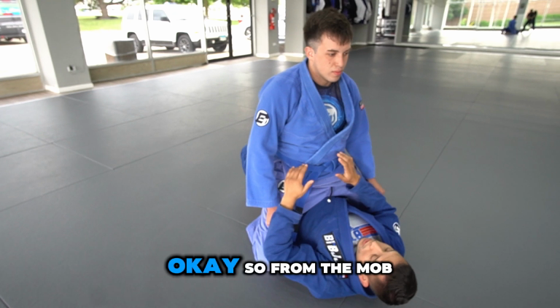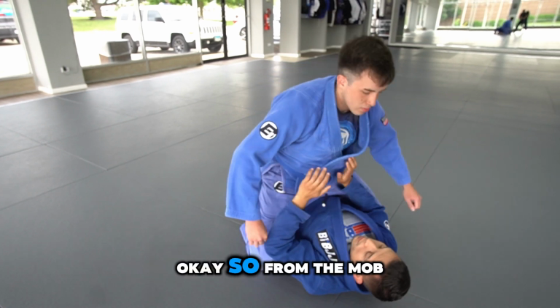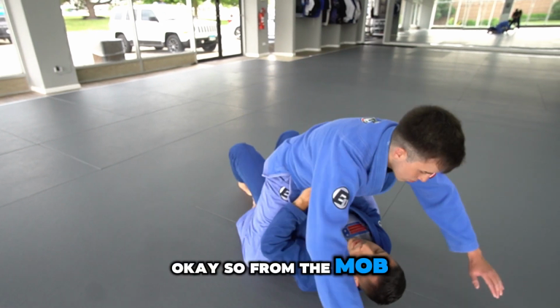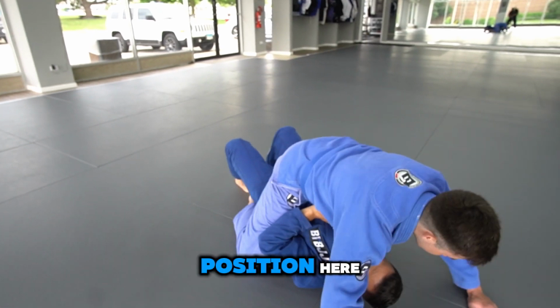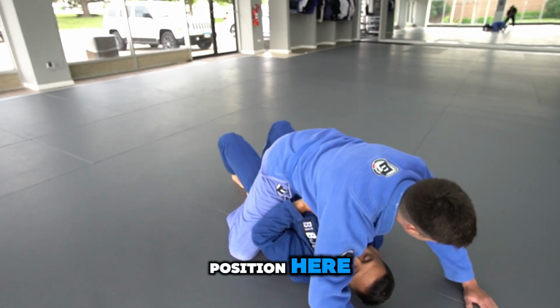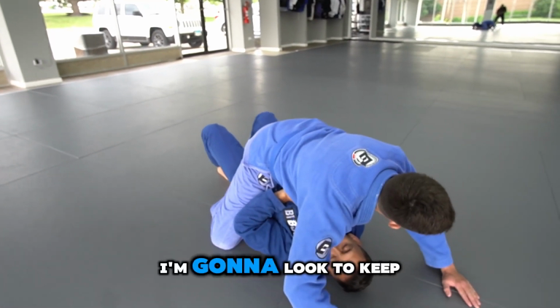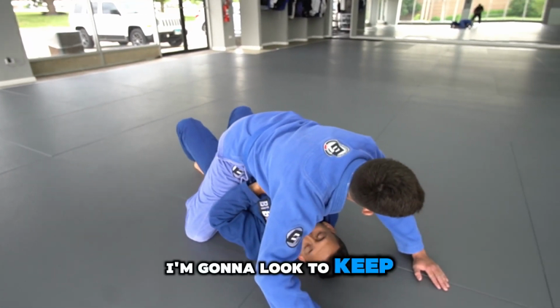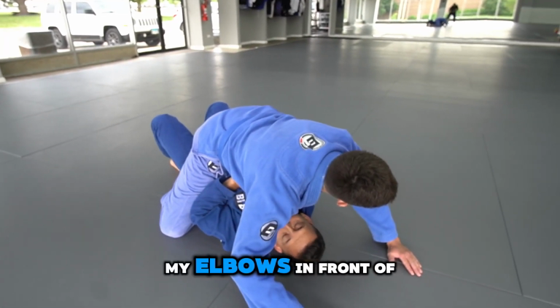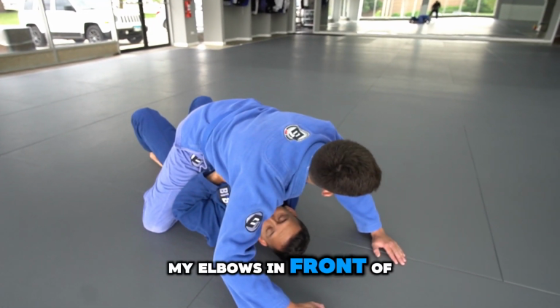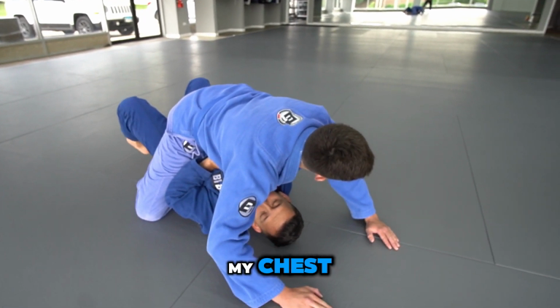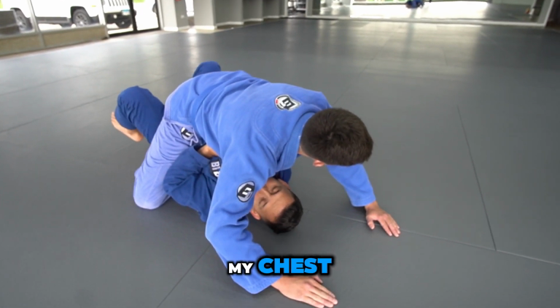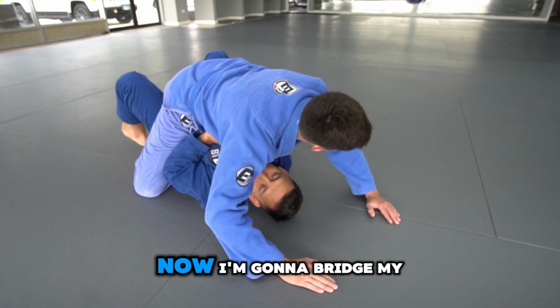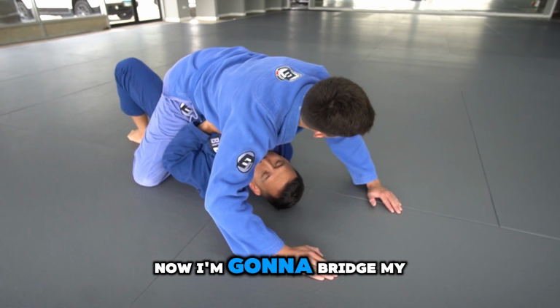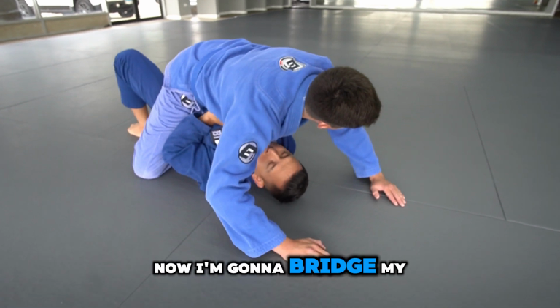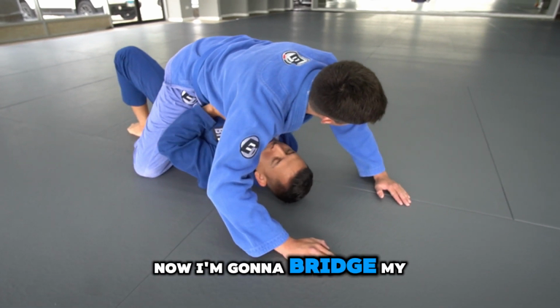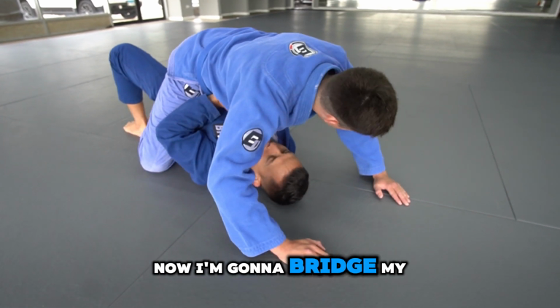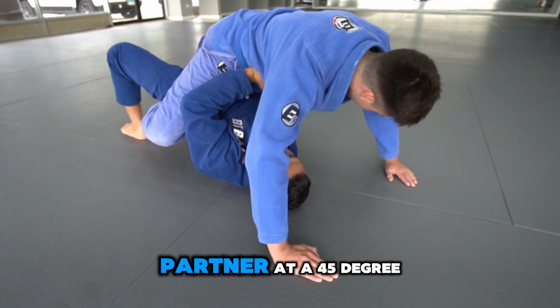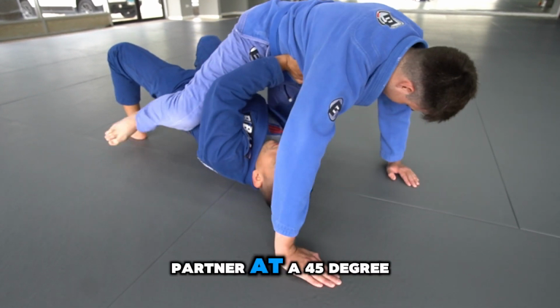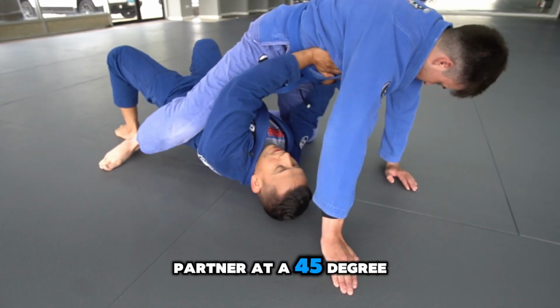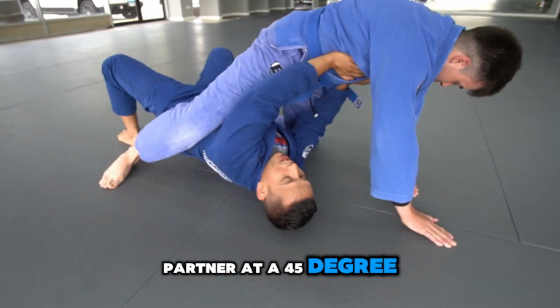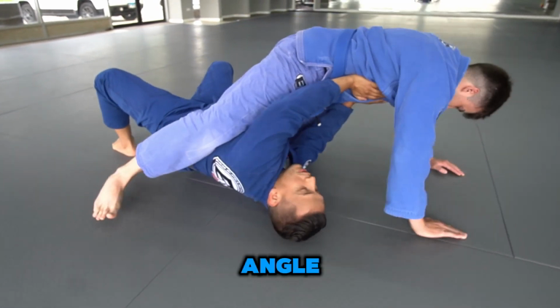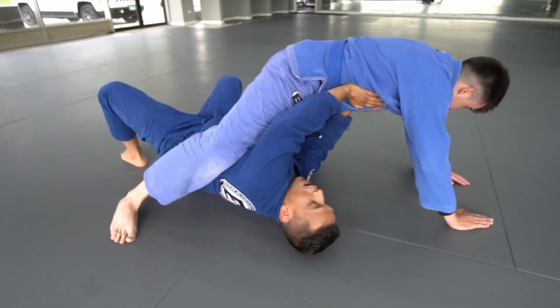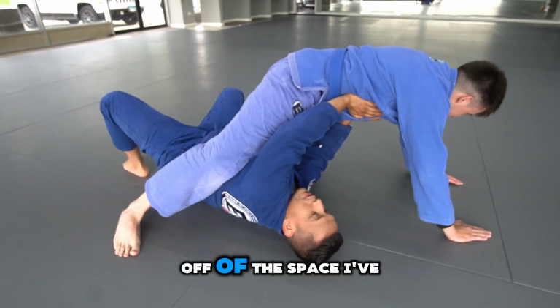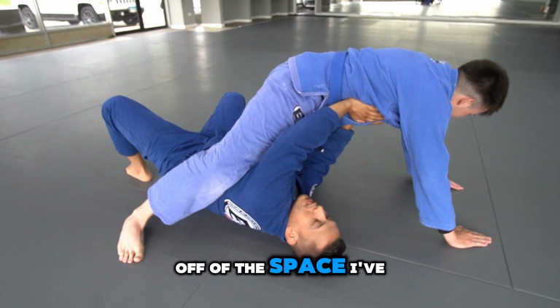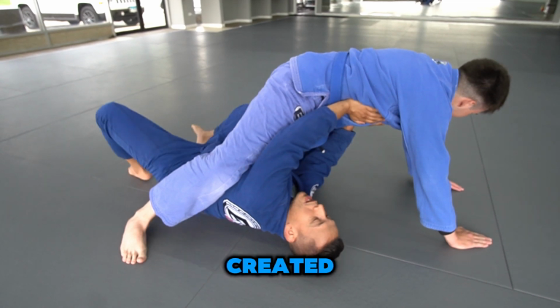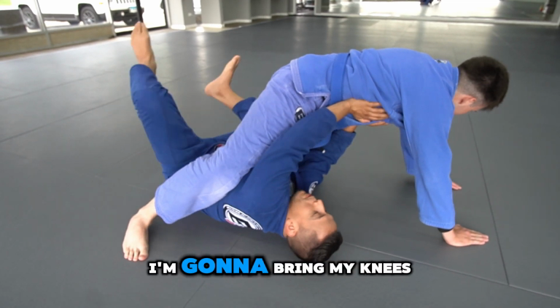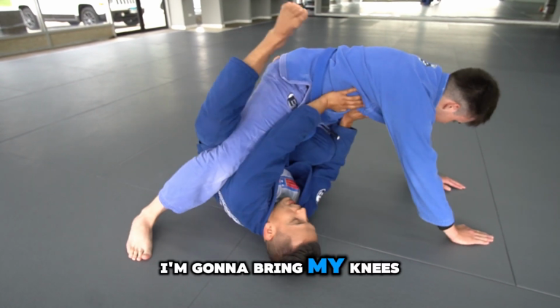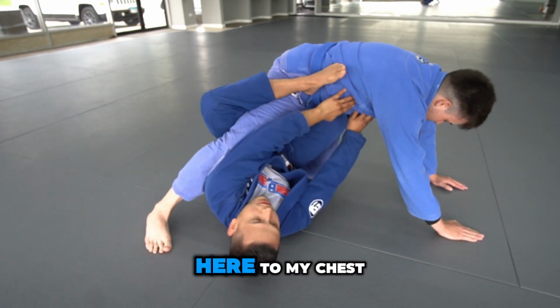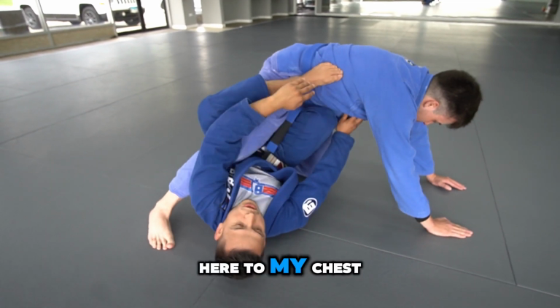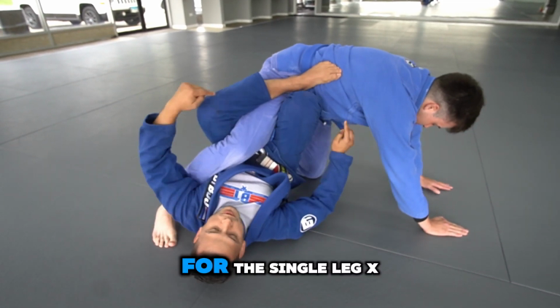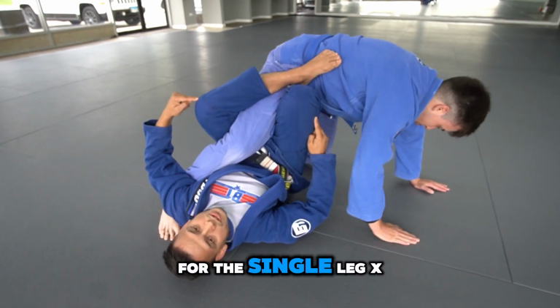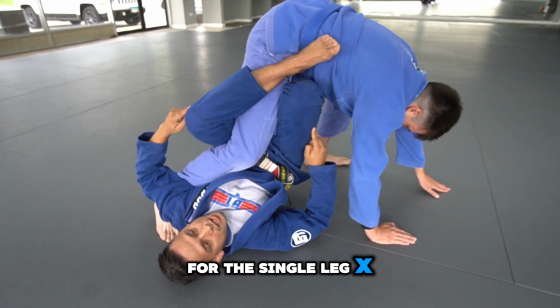From the mount position, I'm going to keep my elbows in front of my chest, then bridge my partner at a 45 degree angle. Off of the space I've created, I'm going to bring my knees to my chest for the single leg X.